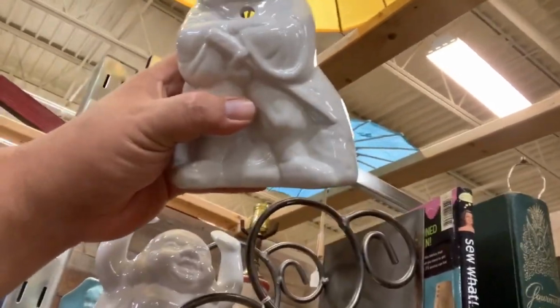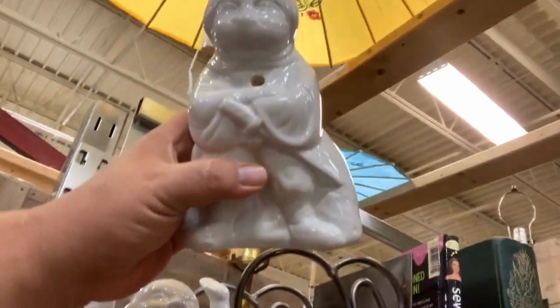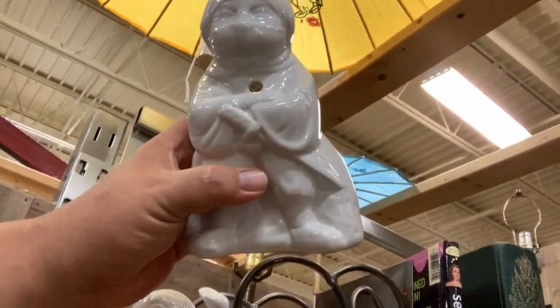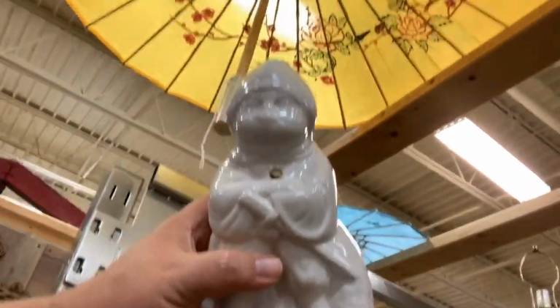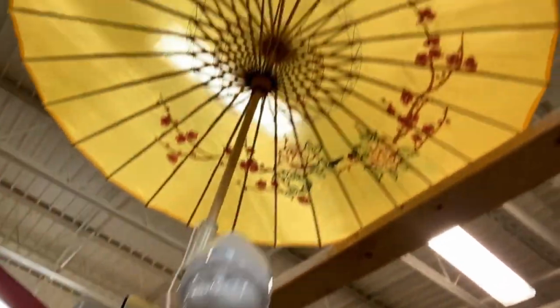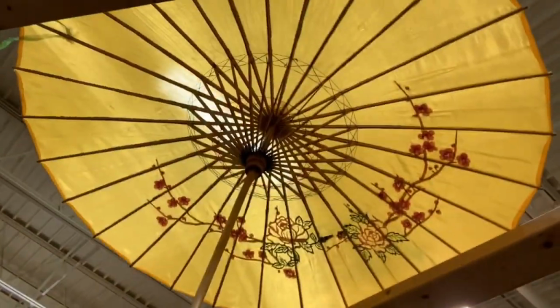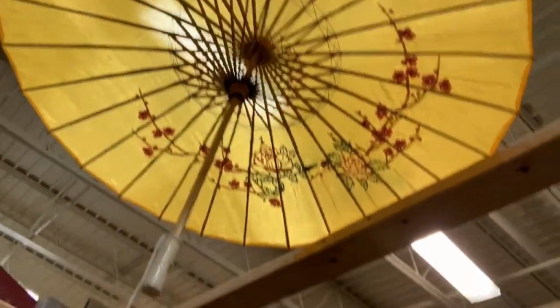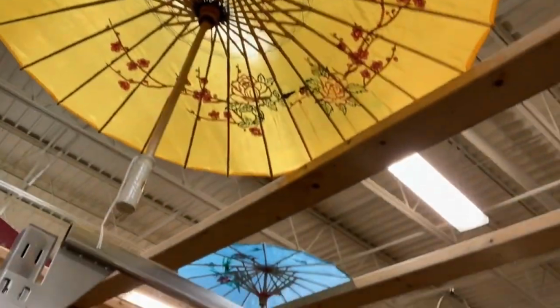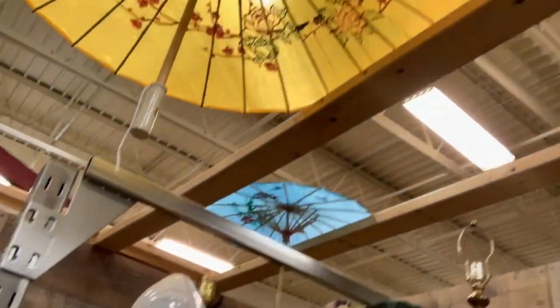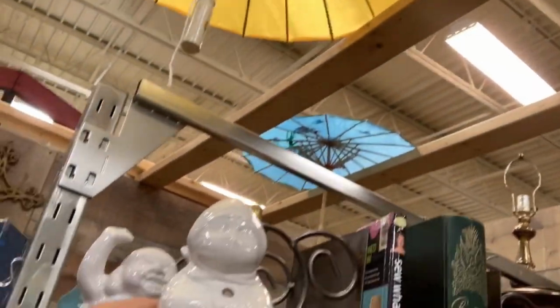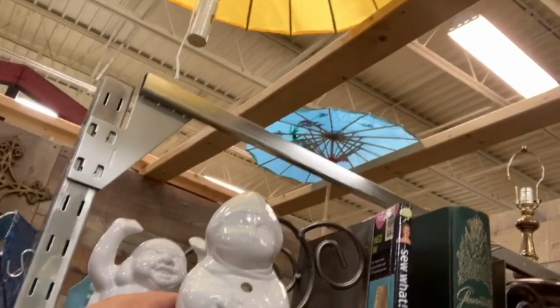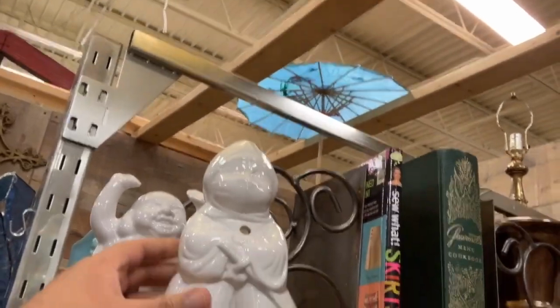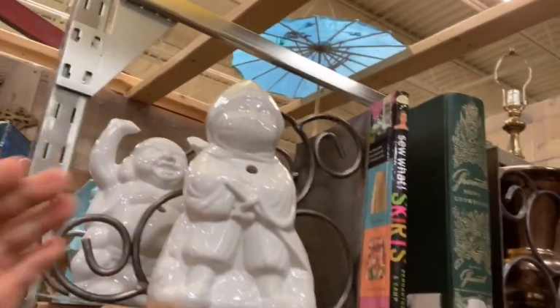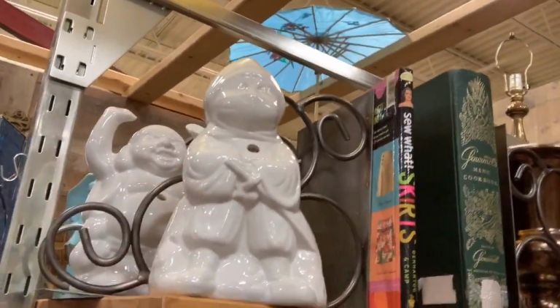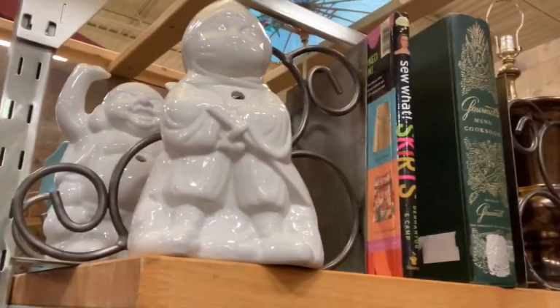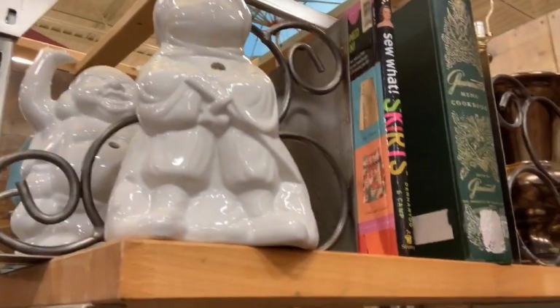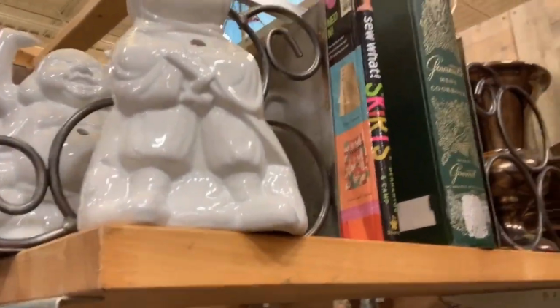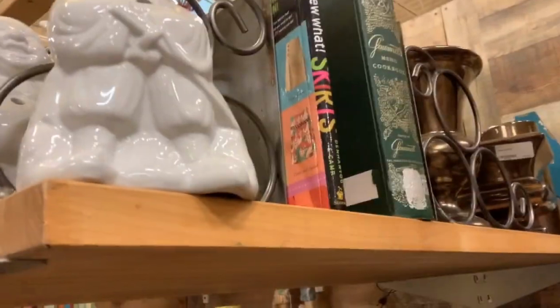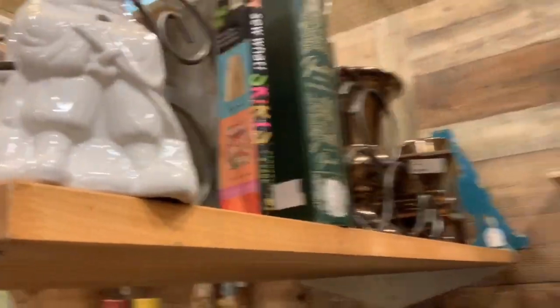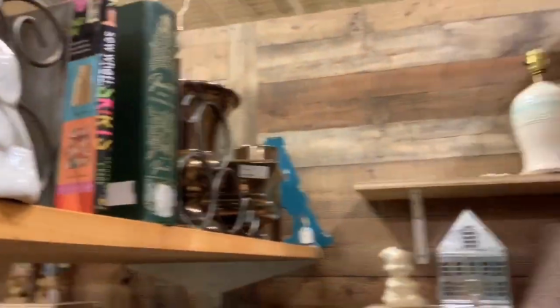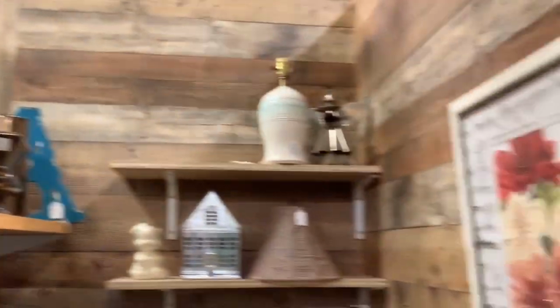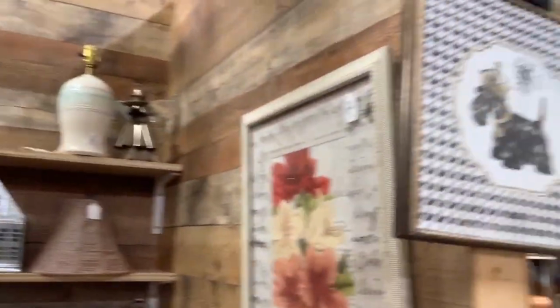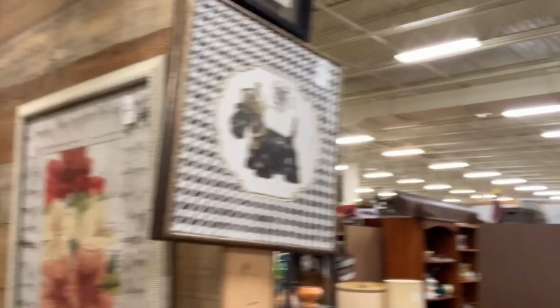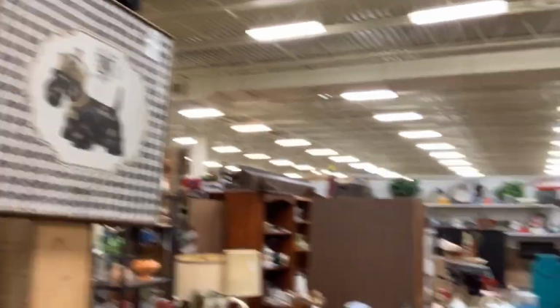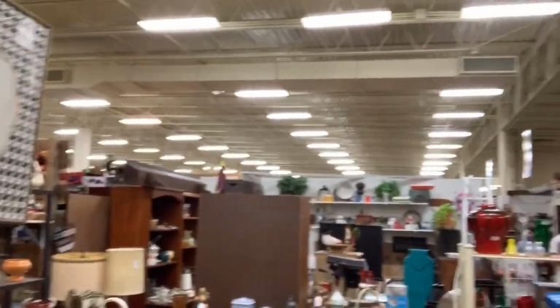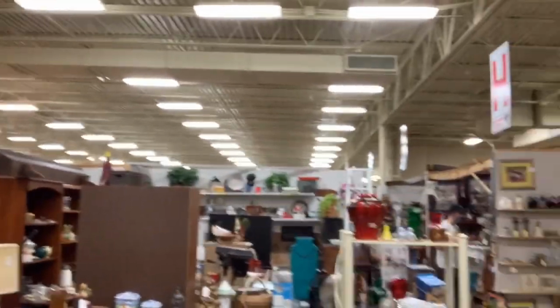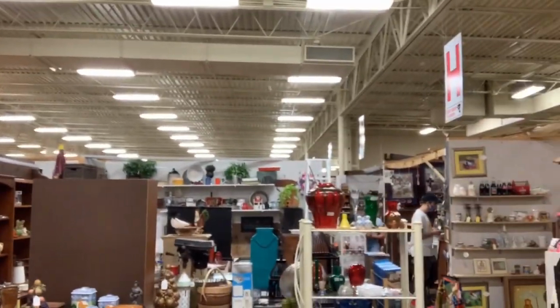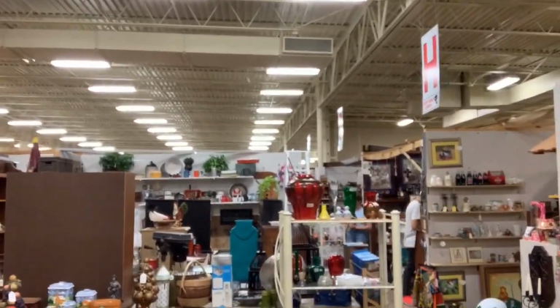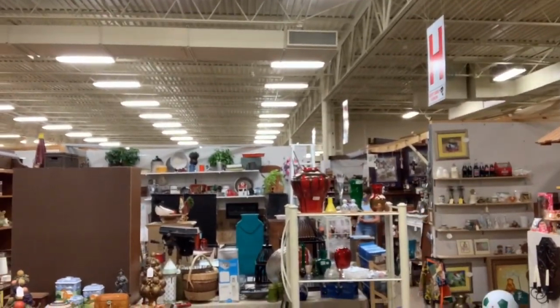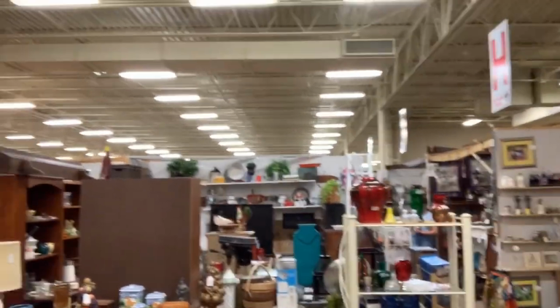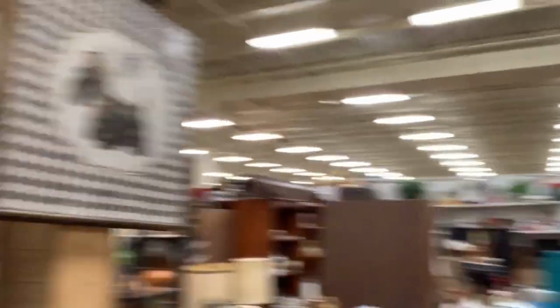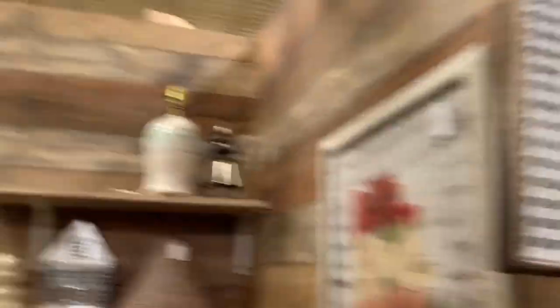For six bucks, I can't say no. If you ever get a chance, the Lakeland Antique Mall is awesome. Lakeland, Florida antique mall has so many vendors — it's one of my favorite places to look, so definitely come out here.